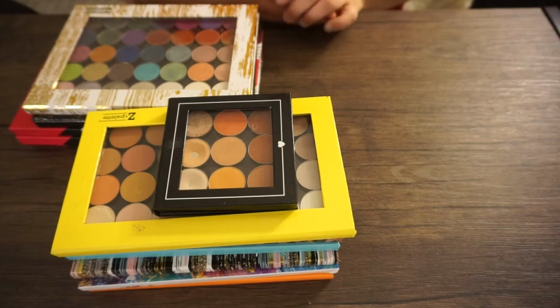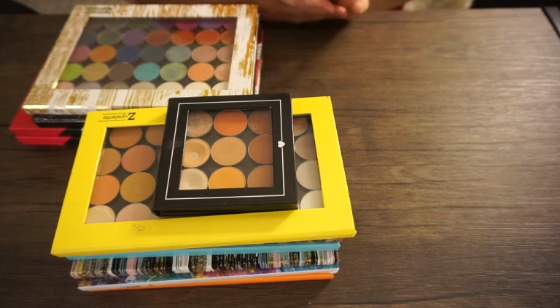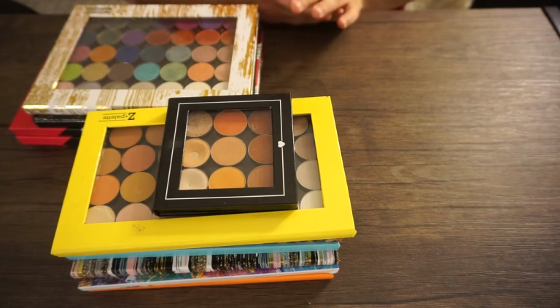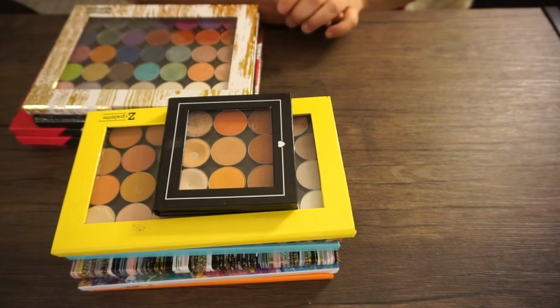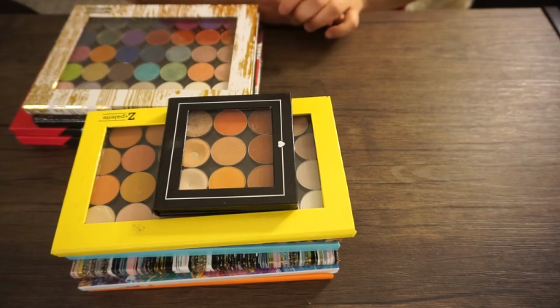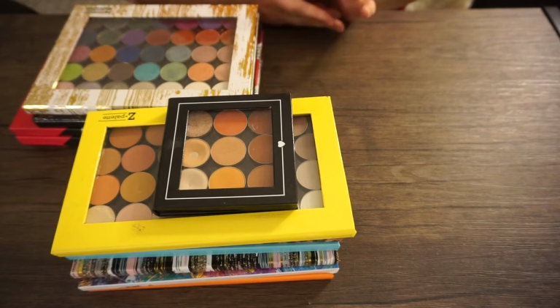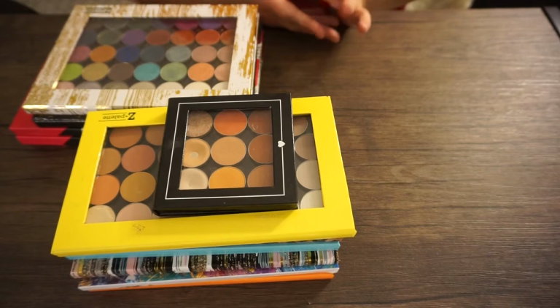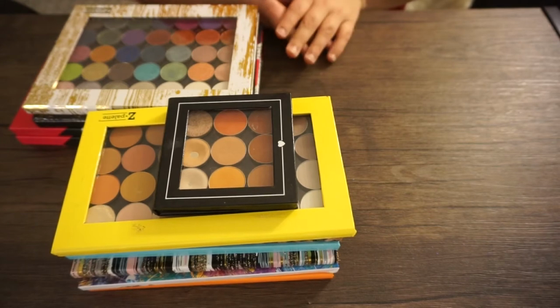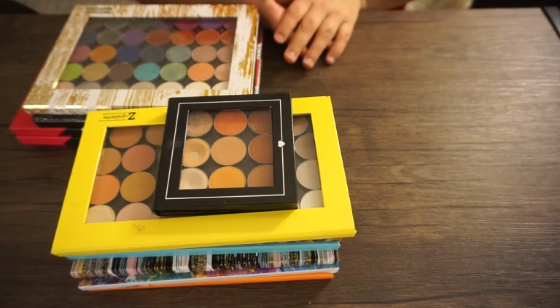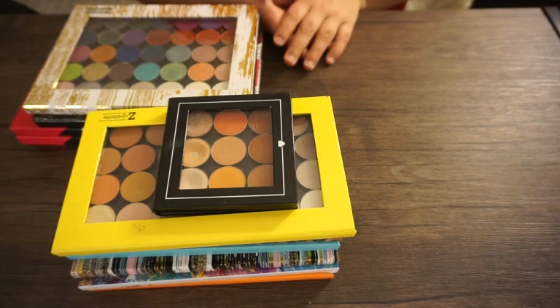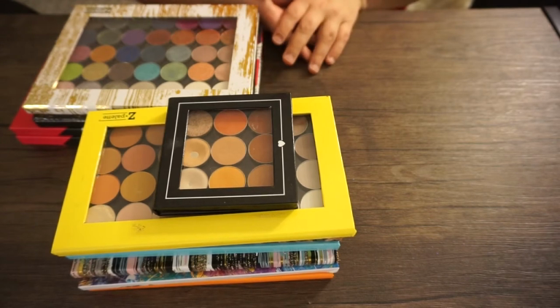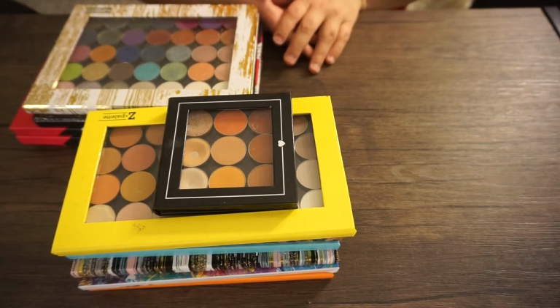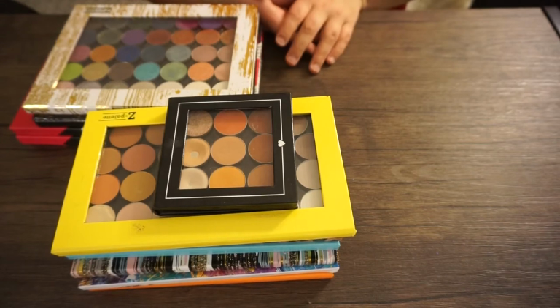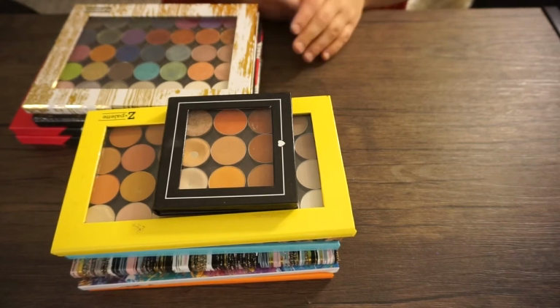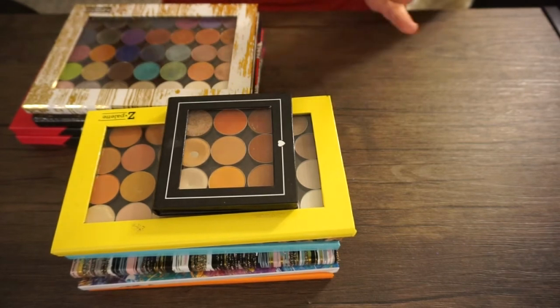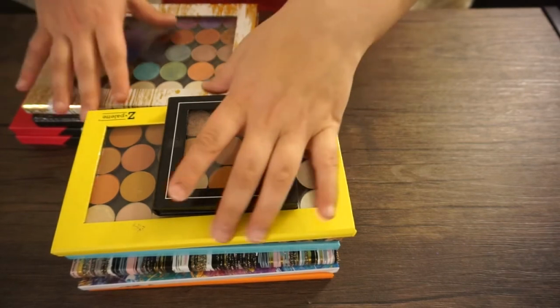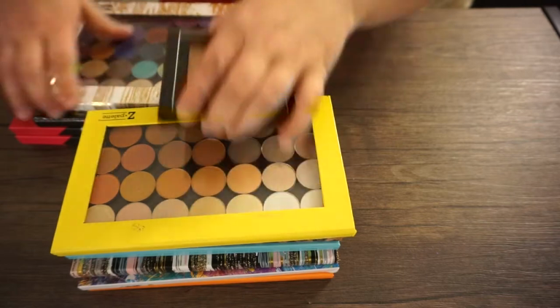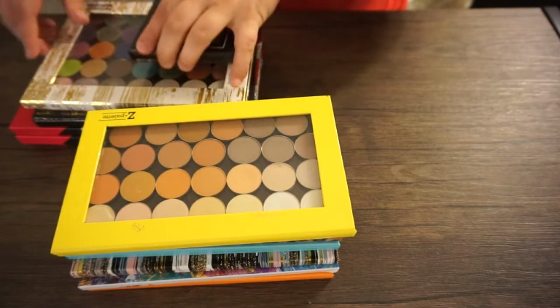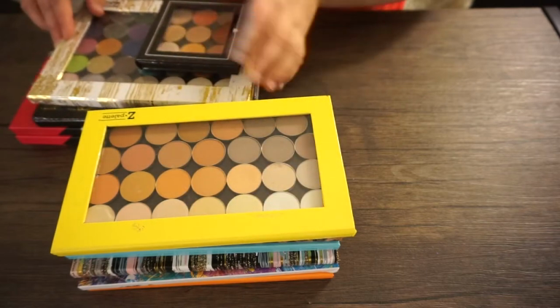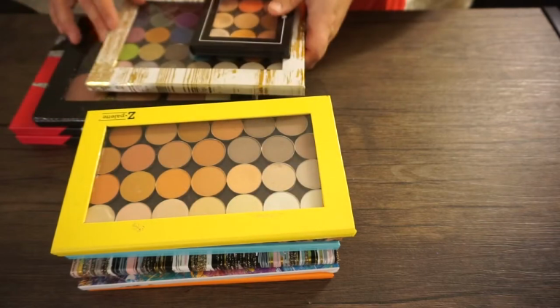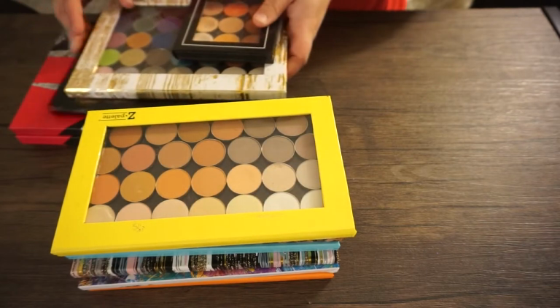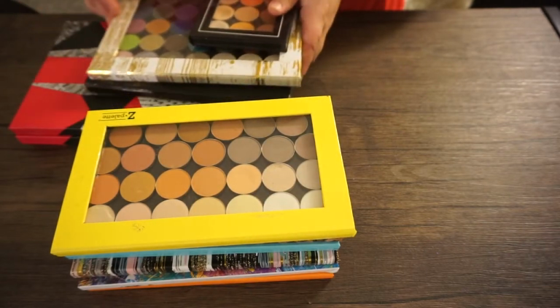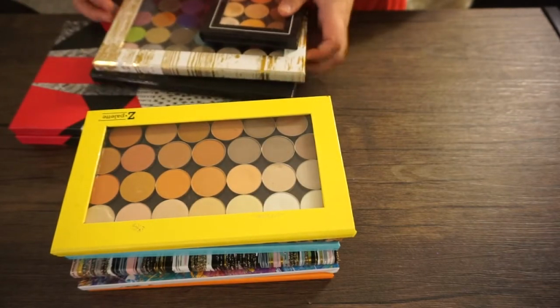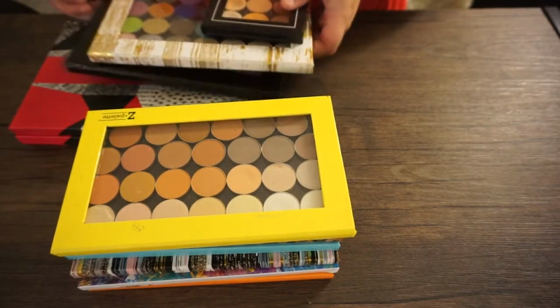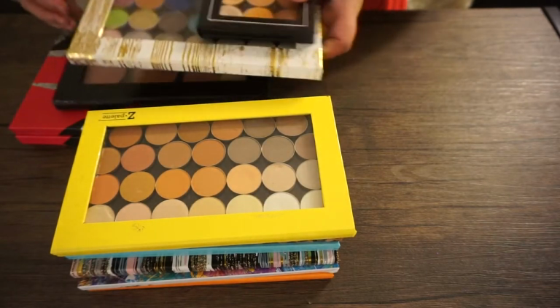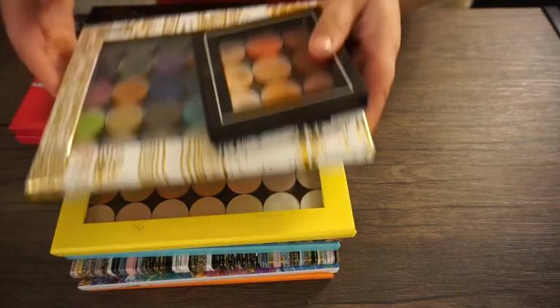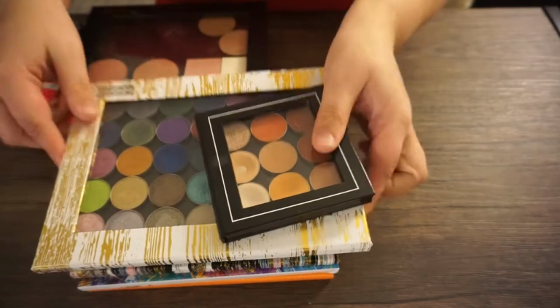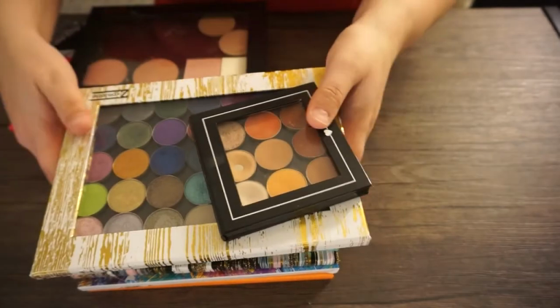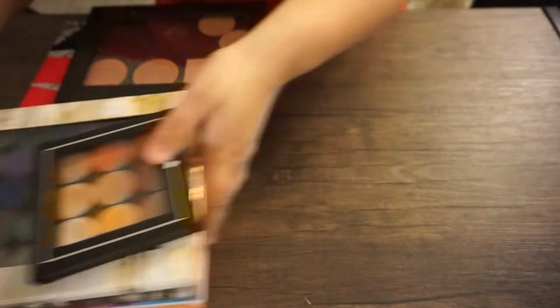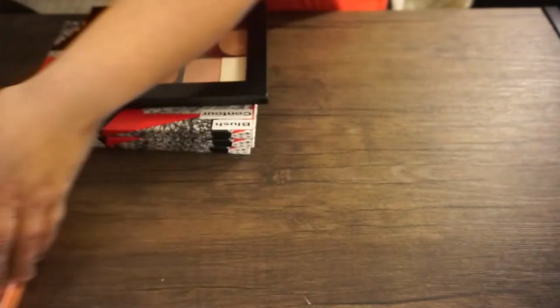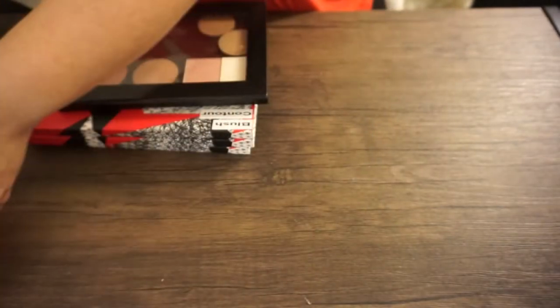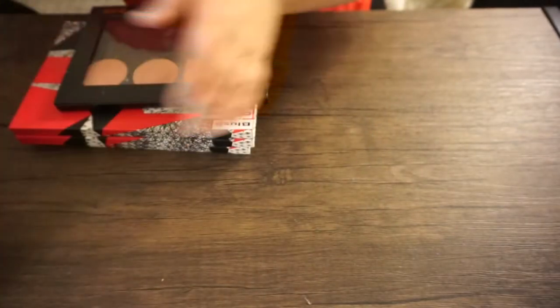Plus some of them I've had for so long I'm going to test the pigmentation. I kind of want to get started with this and I'd like to start with the face products.